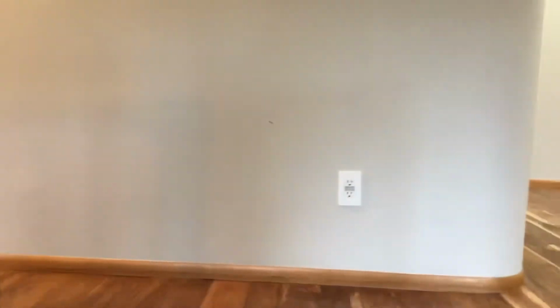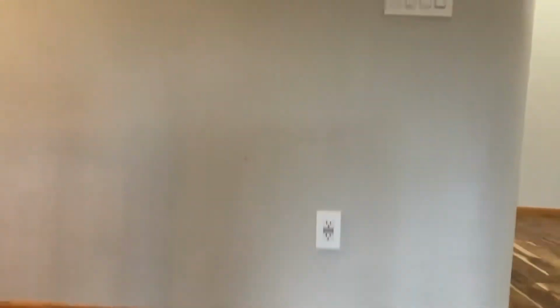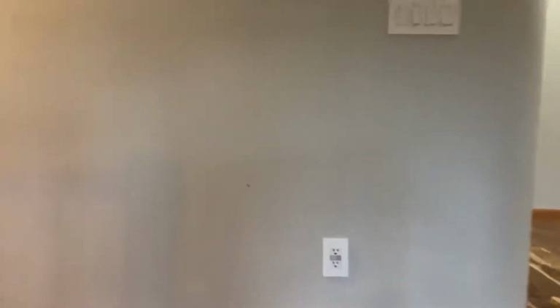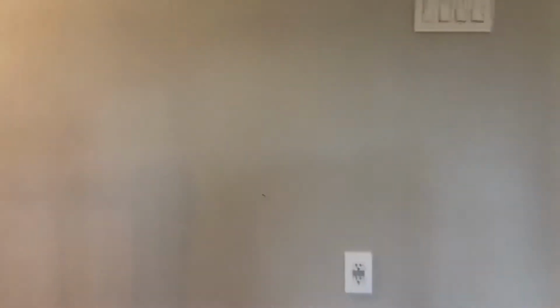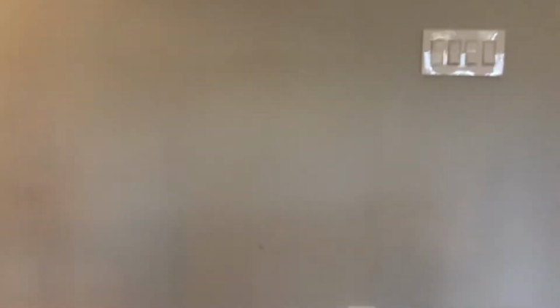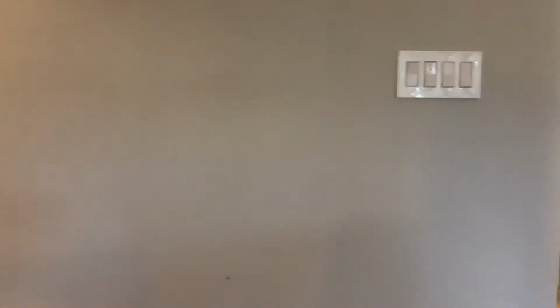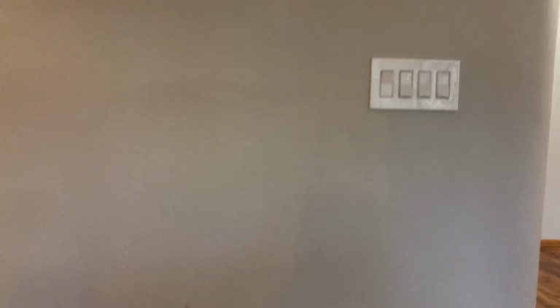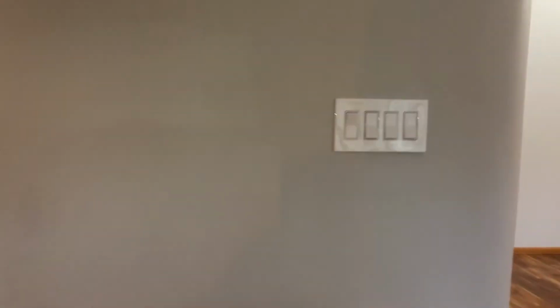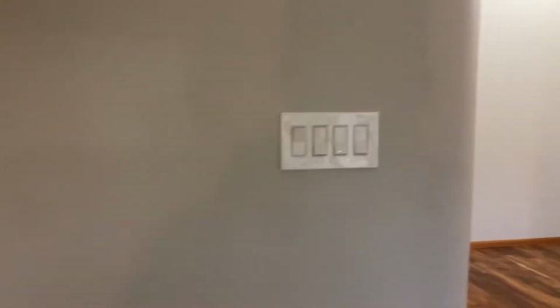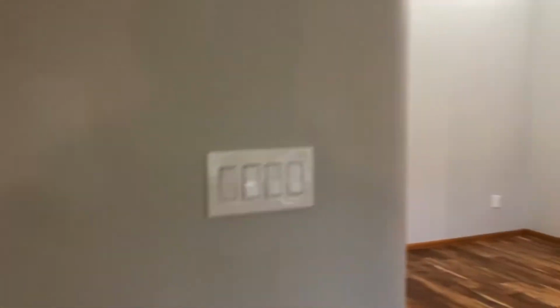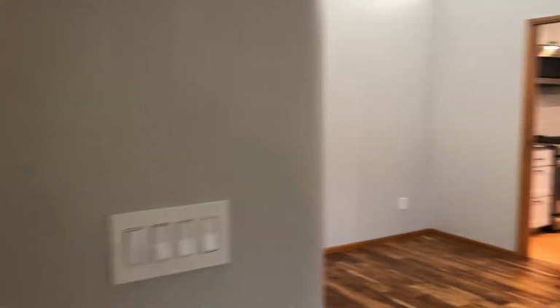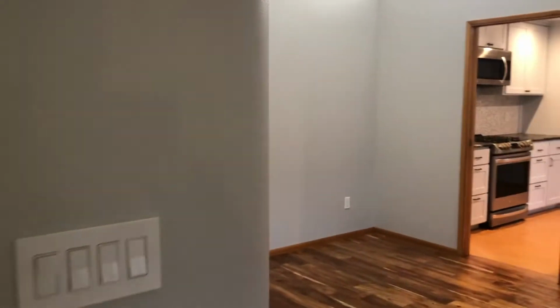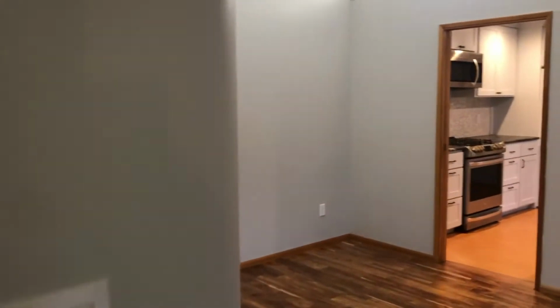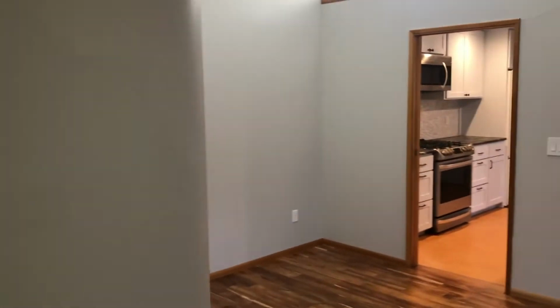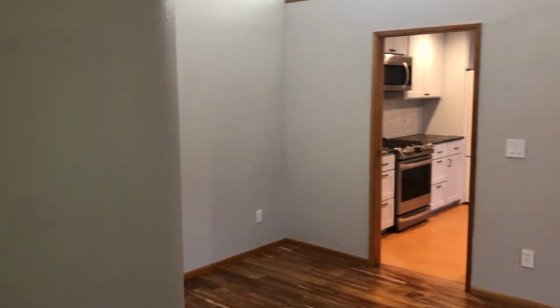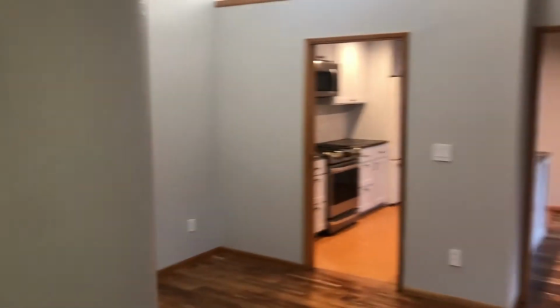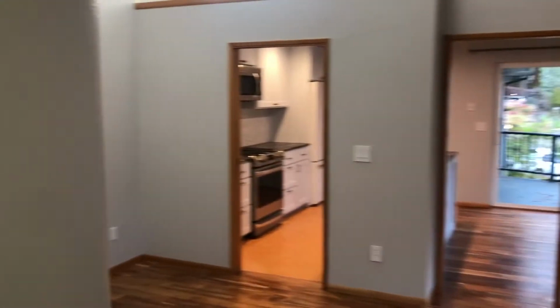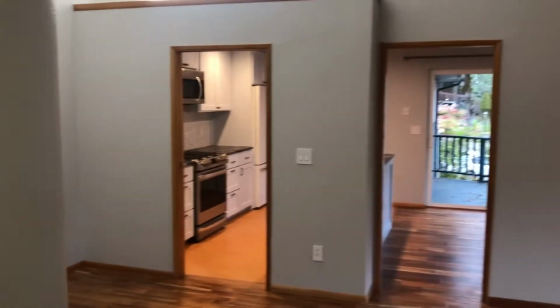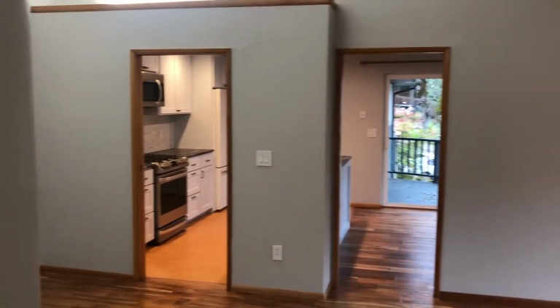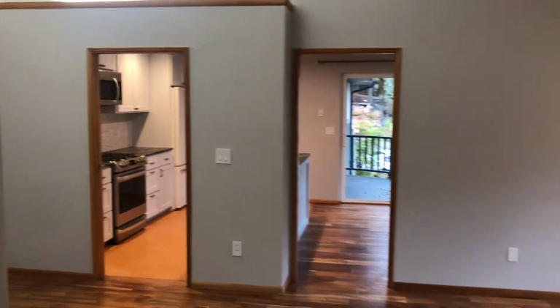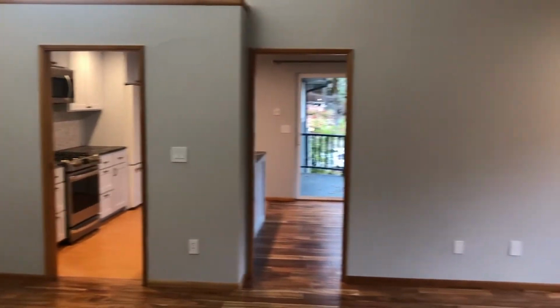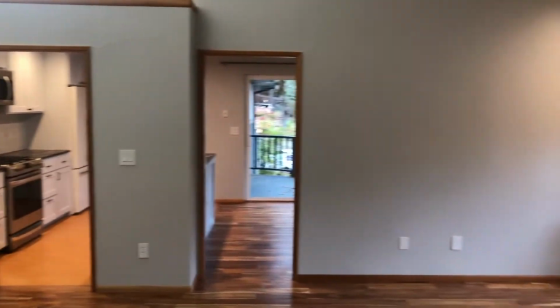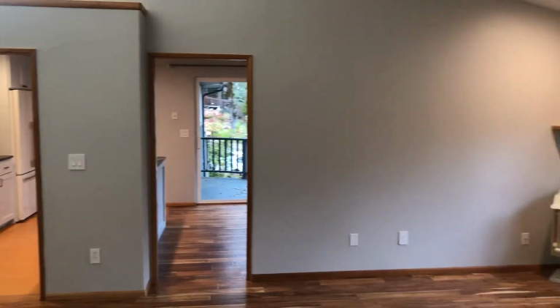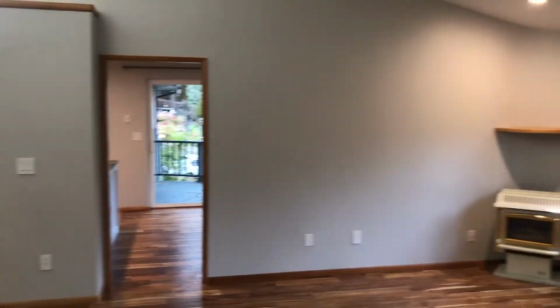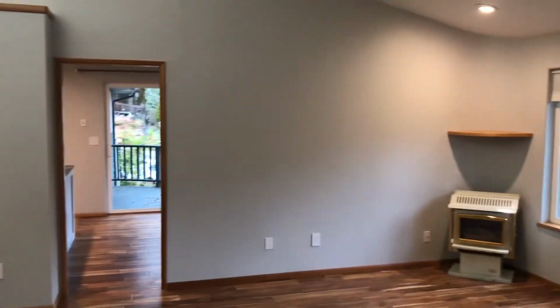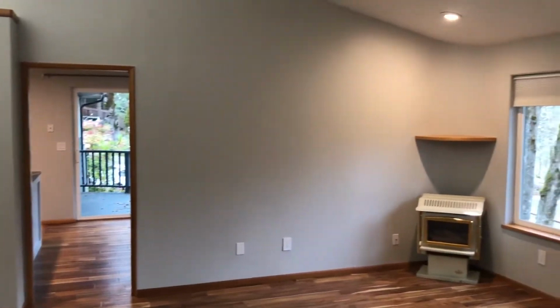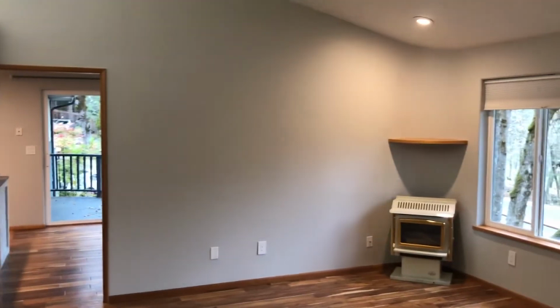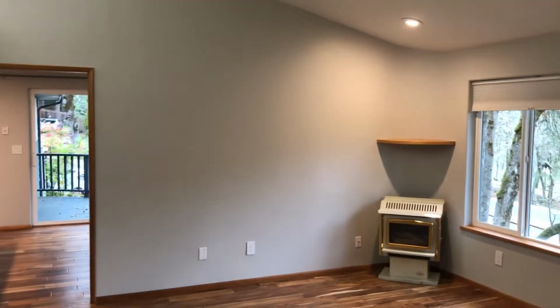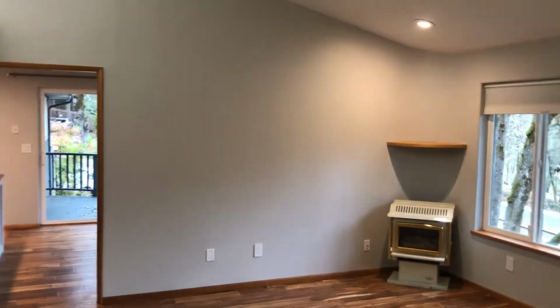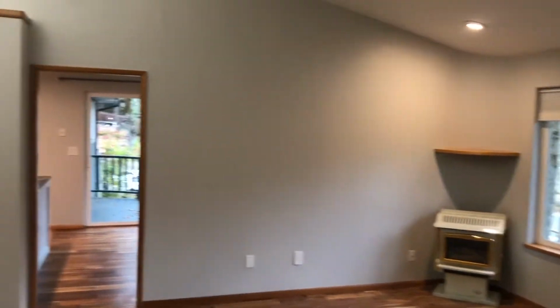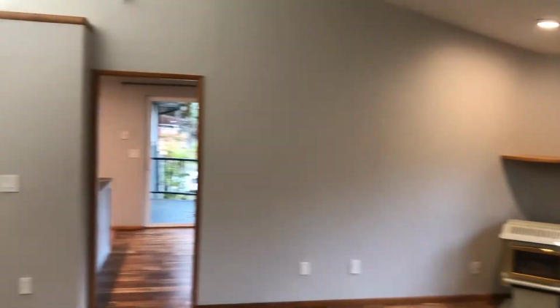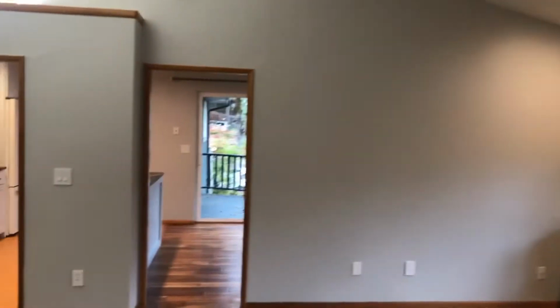Going upstairs, here to the right of the stairs you do have the large family room. The family room does feature vaulted ceilings.